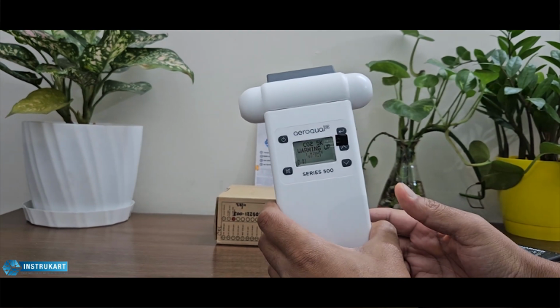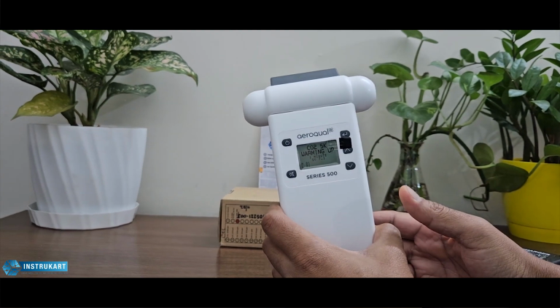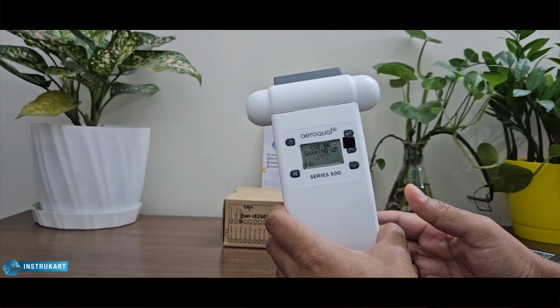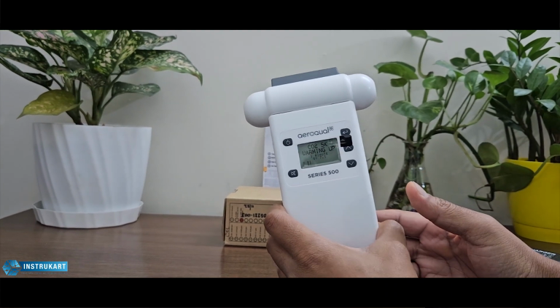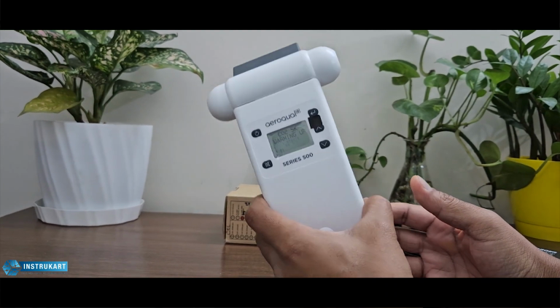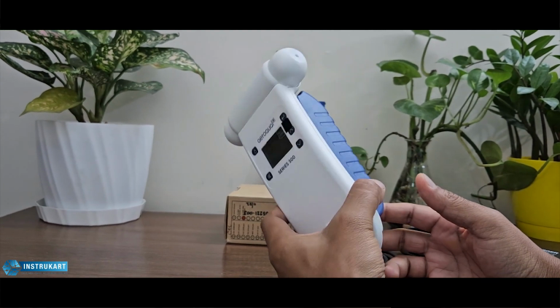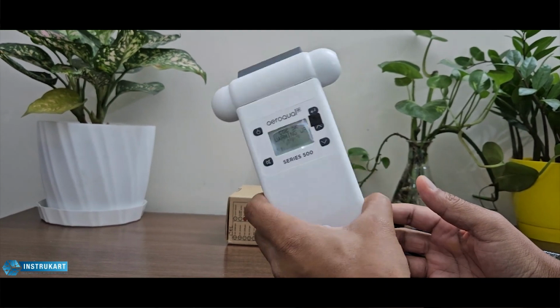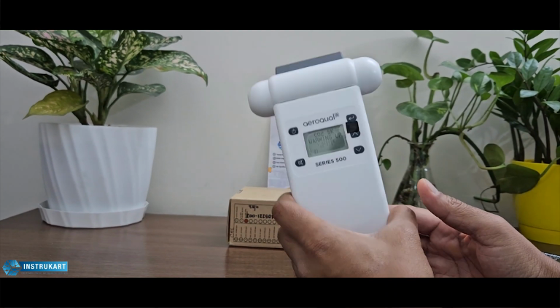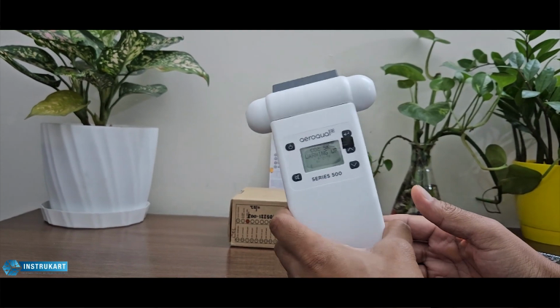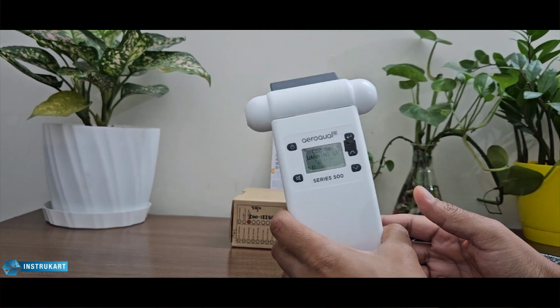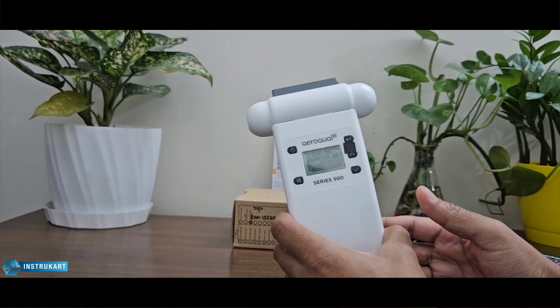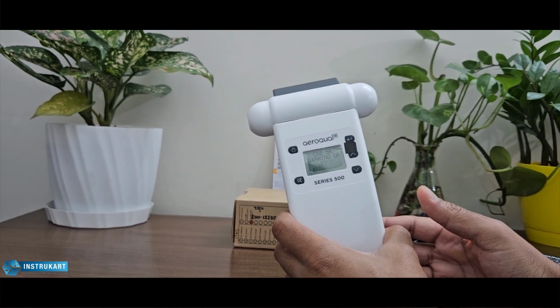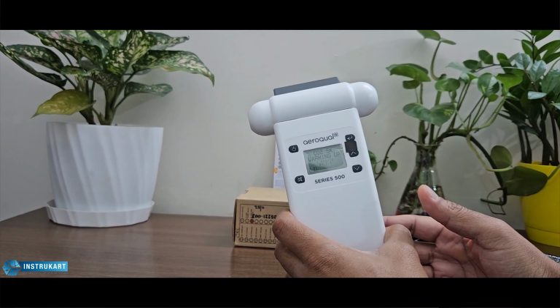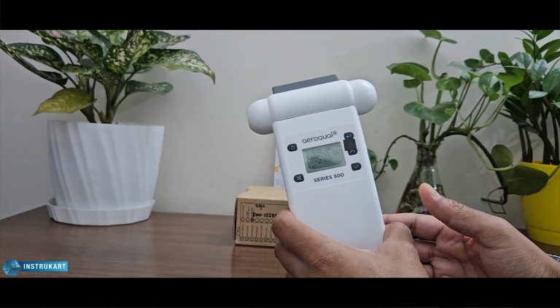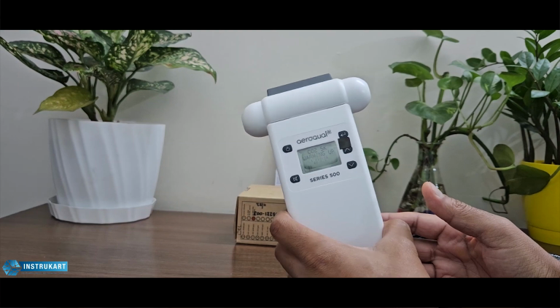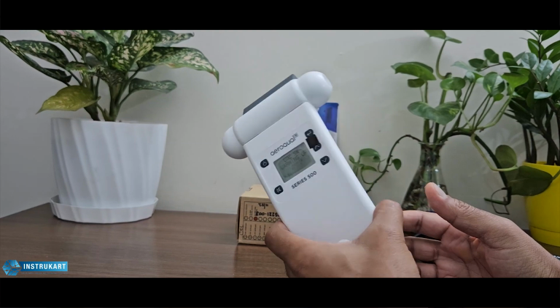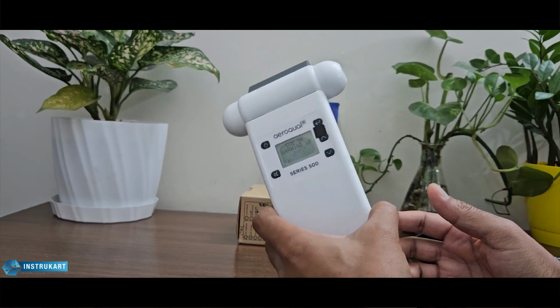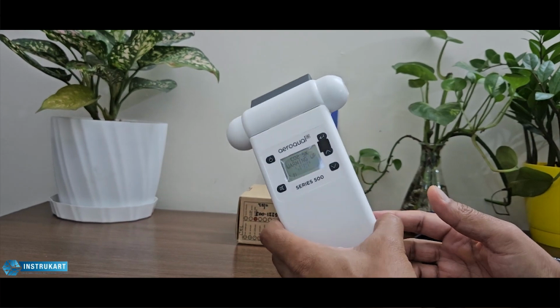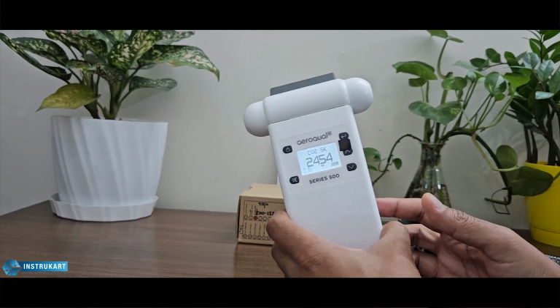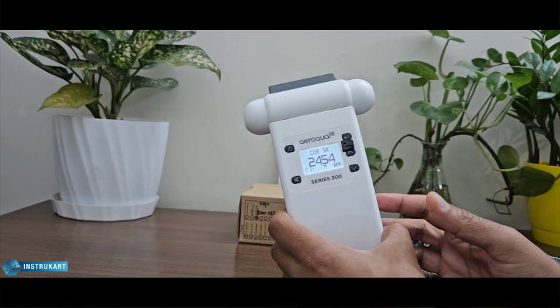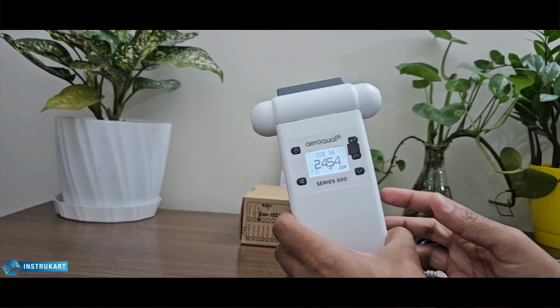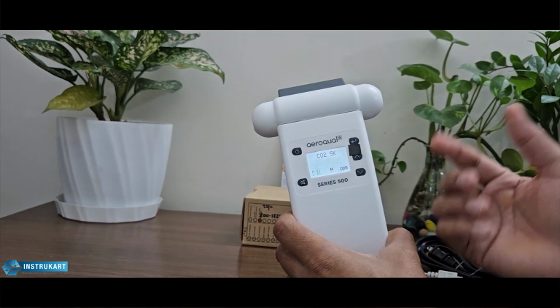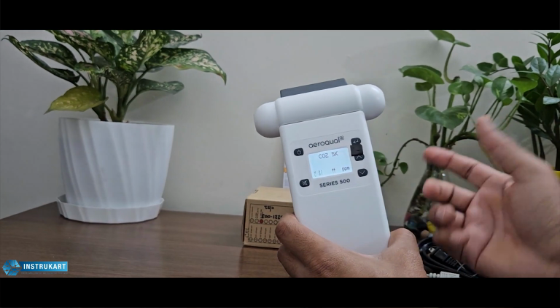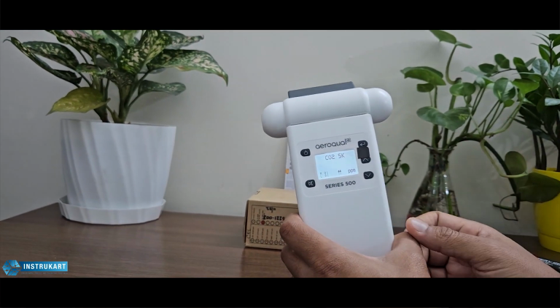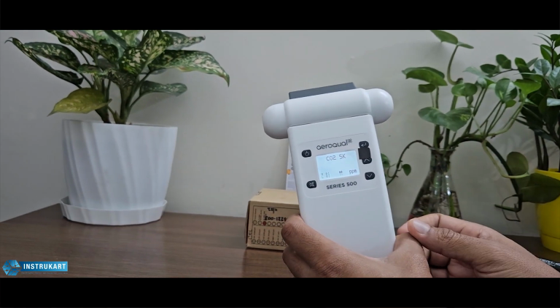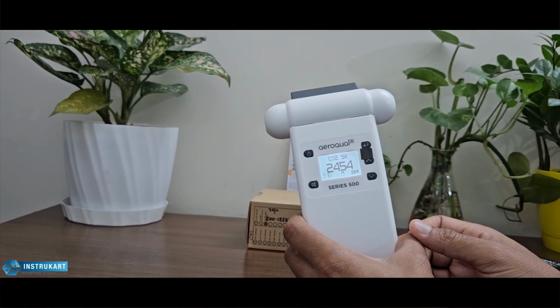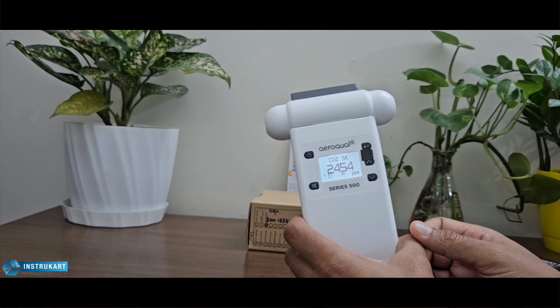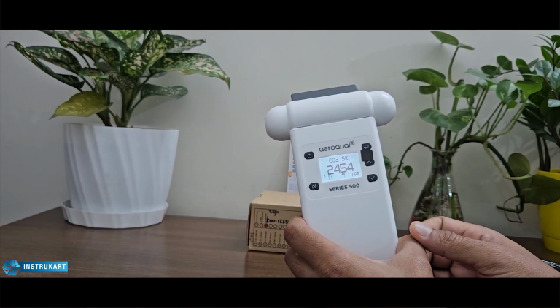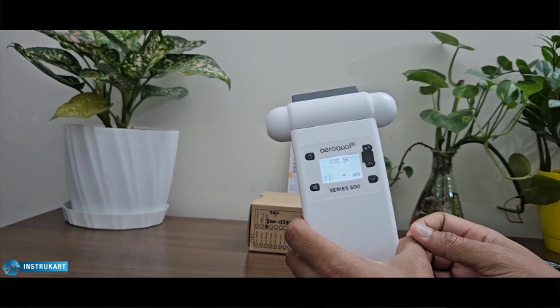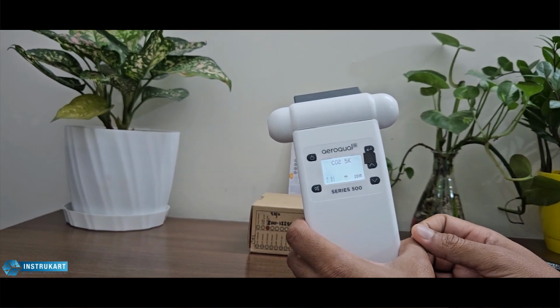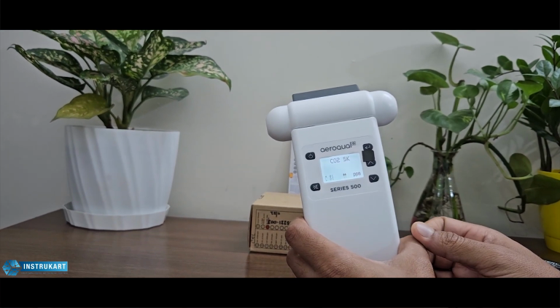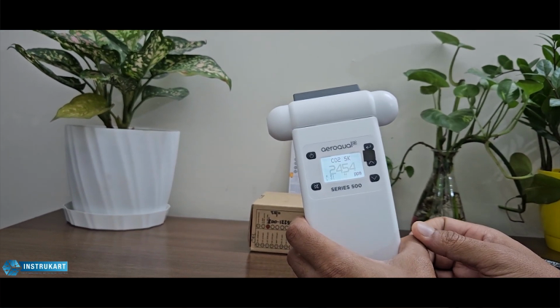An analog output is also present on this device — 0 to 5 volts — which means you can also take this data to a data acquisition system.